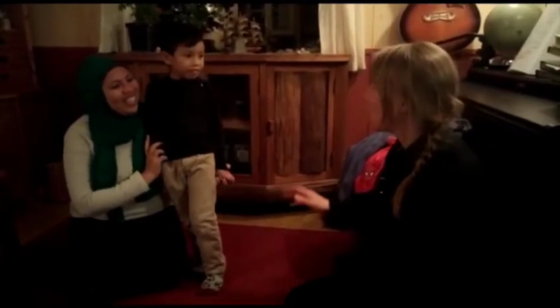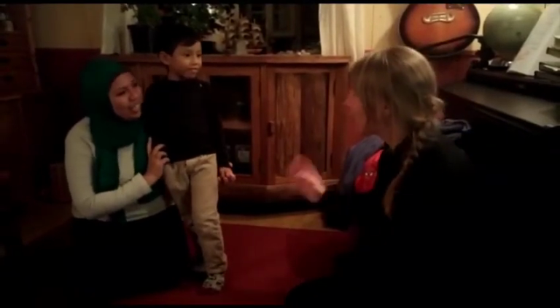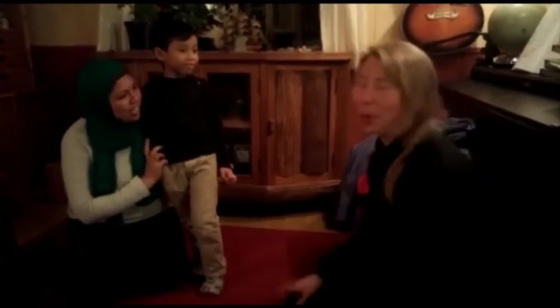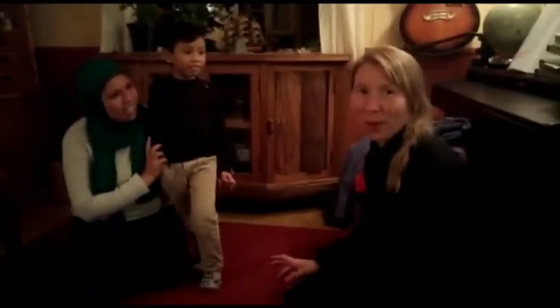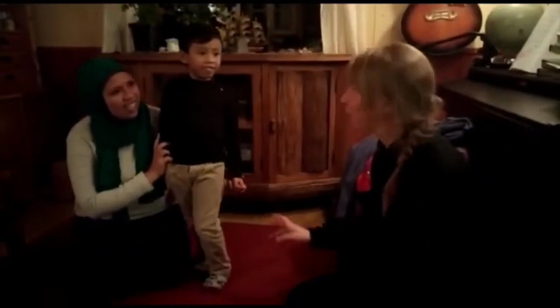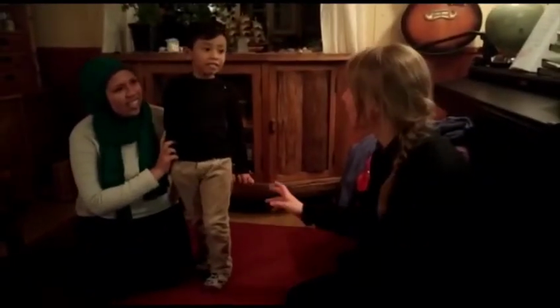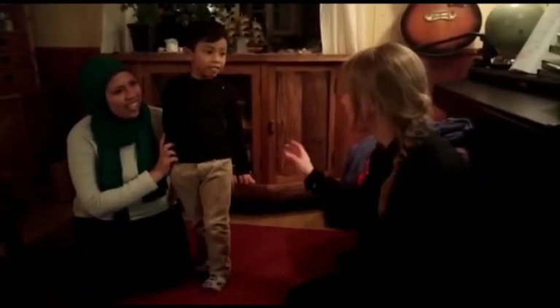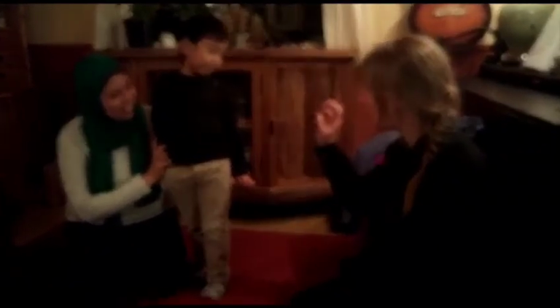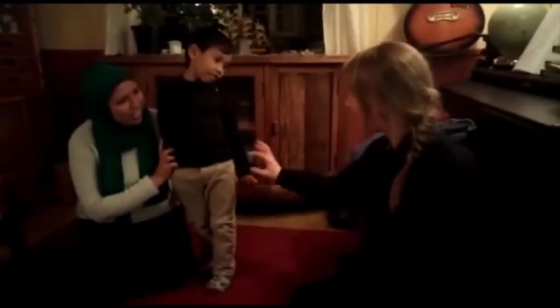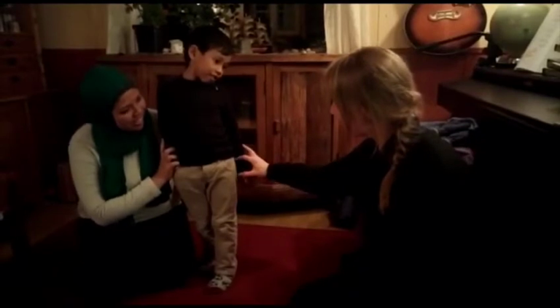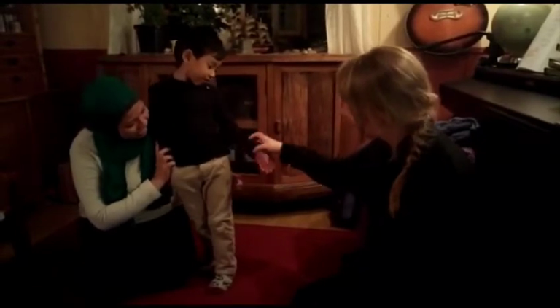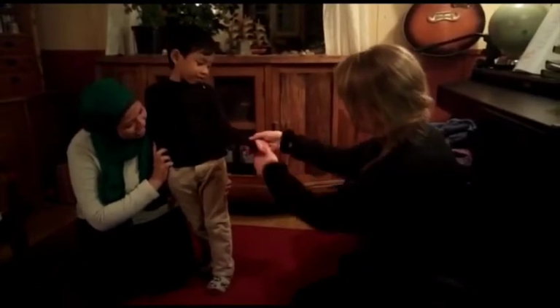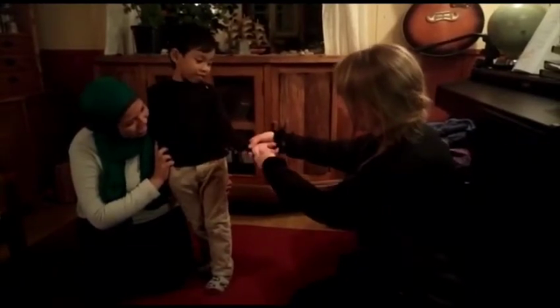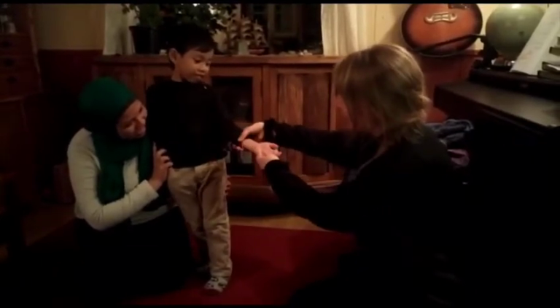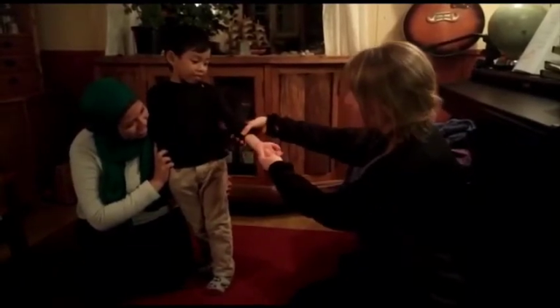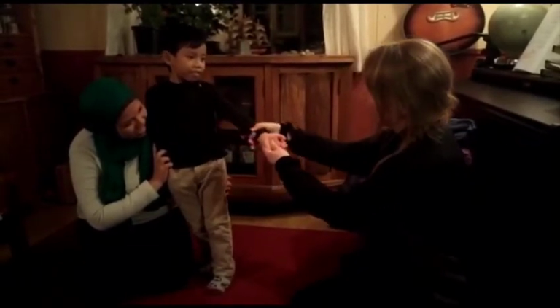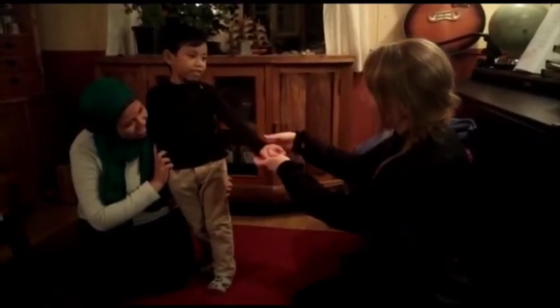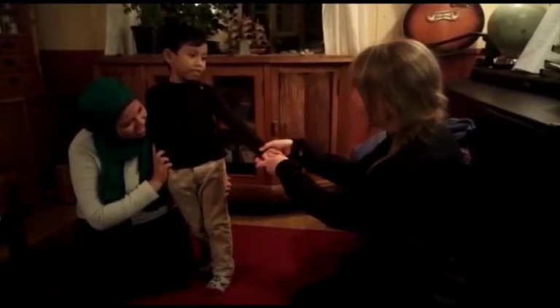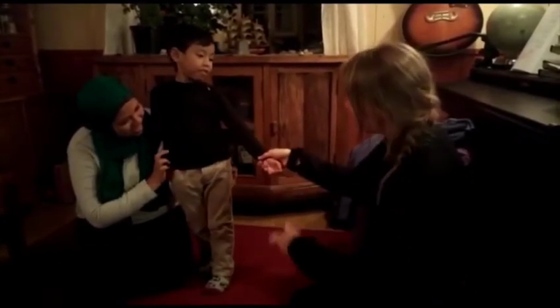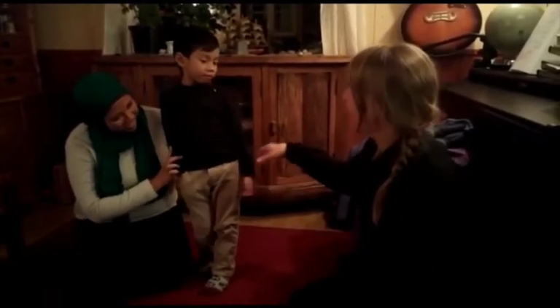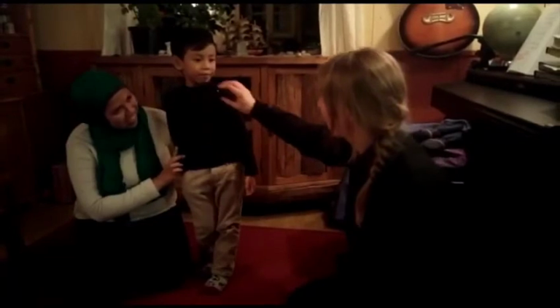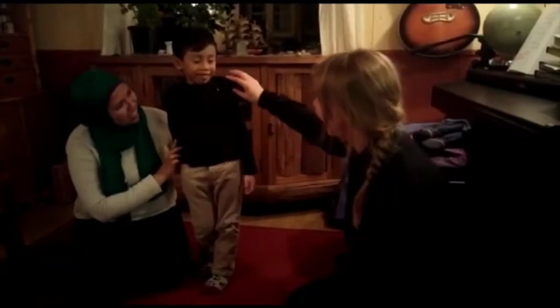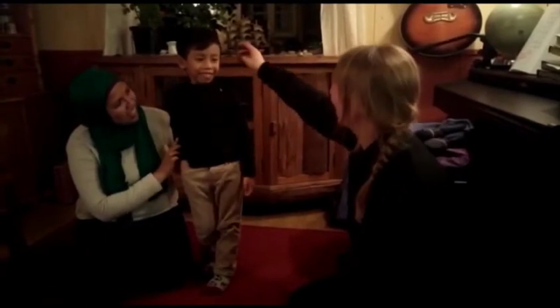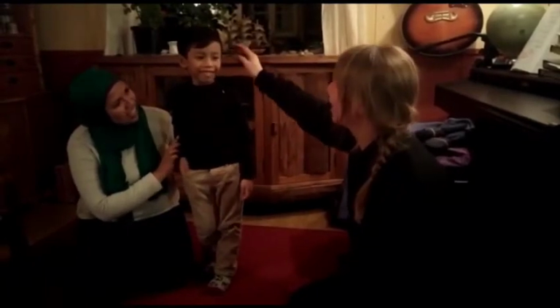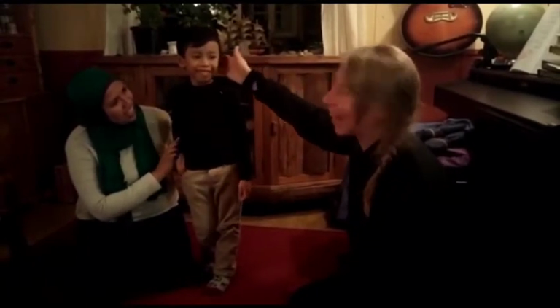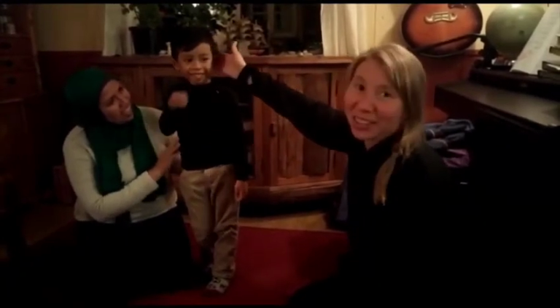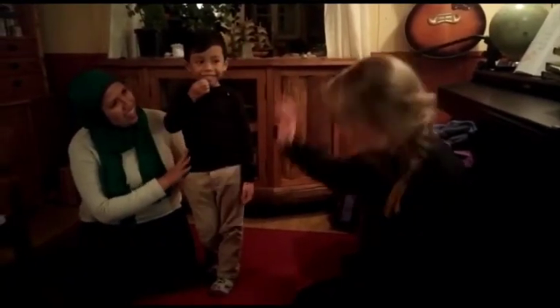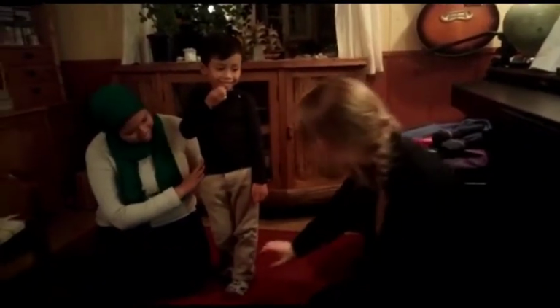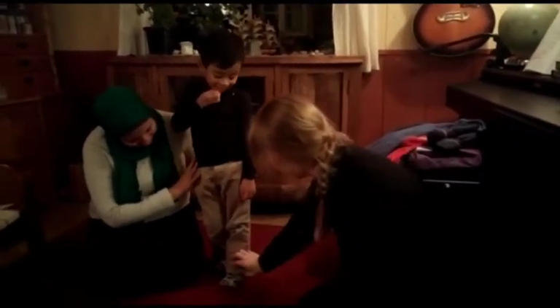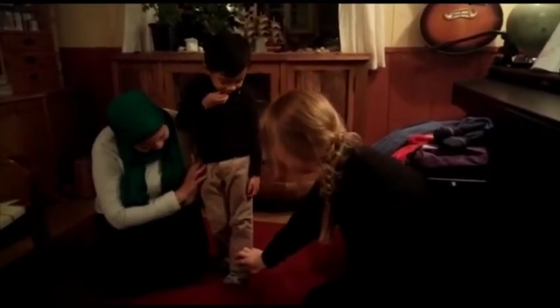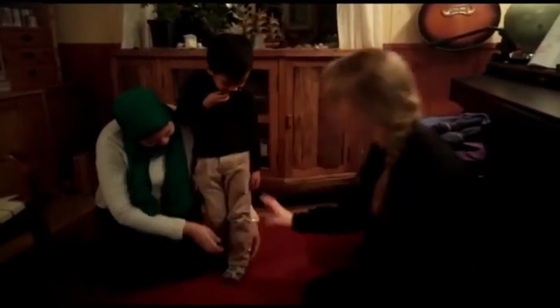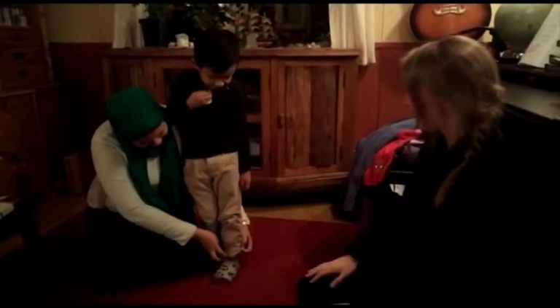What is really important when we go out is that you cover your wrists here — don't leave them exposed, but cover them like that. Your neck, and your ears, and the ankles — that is the important thing.